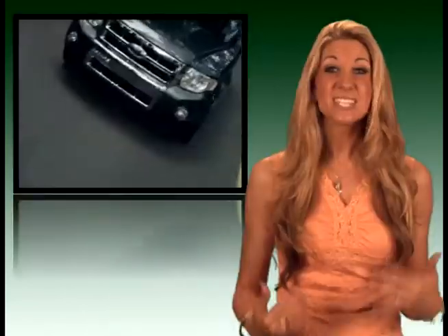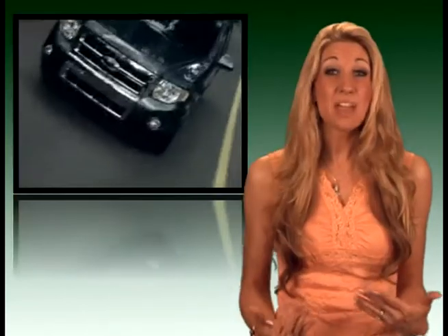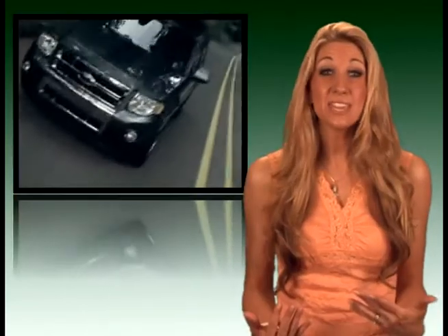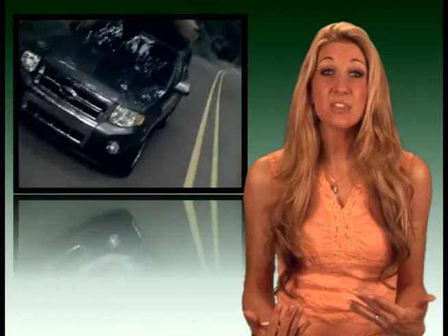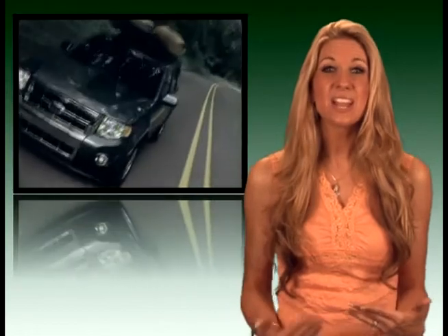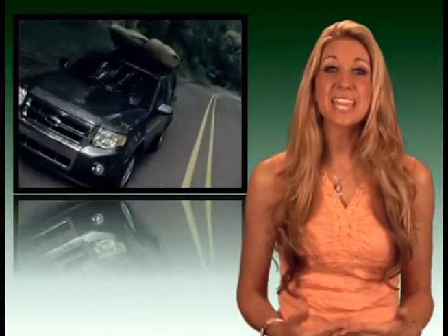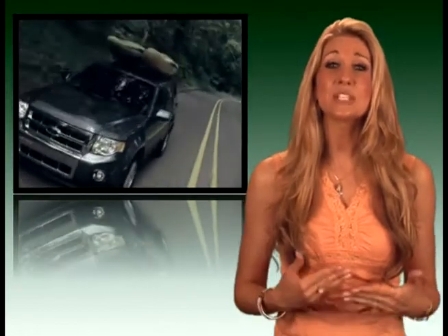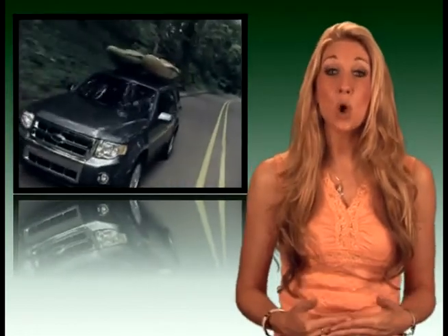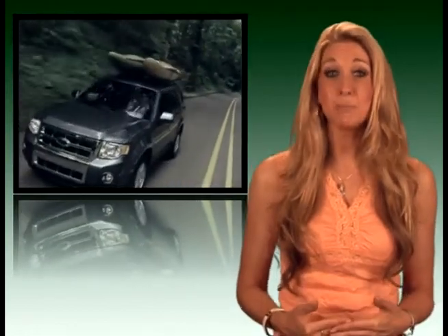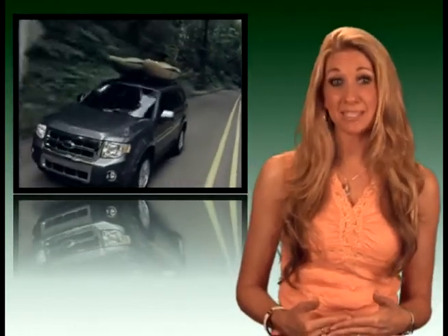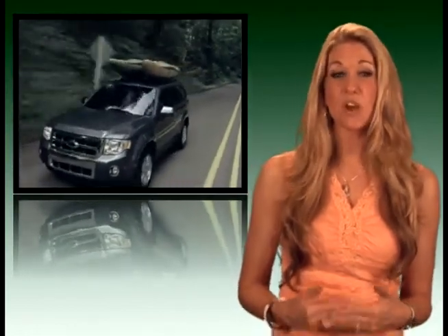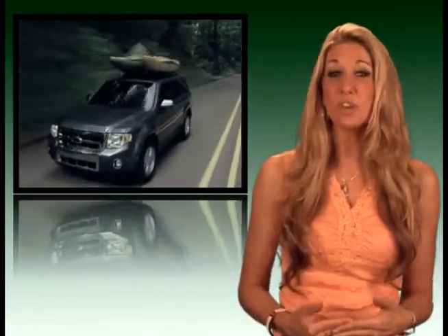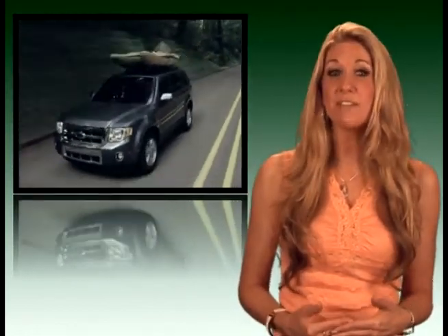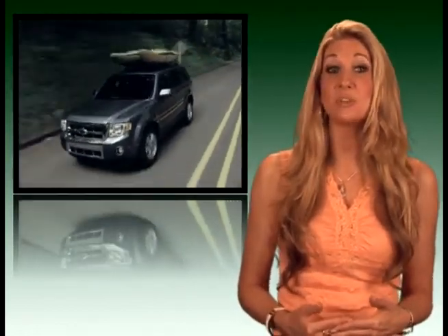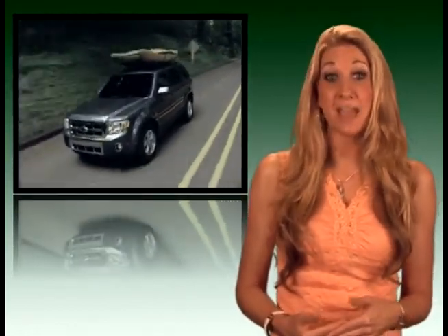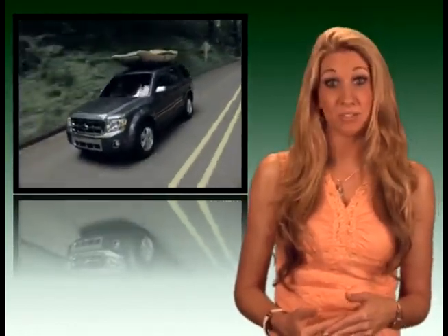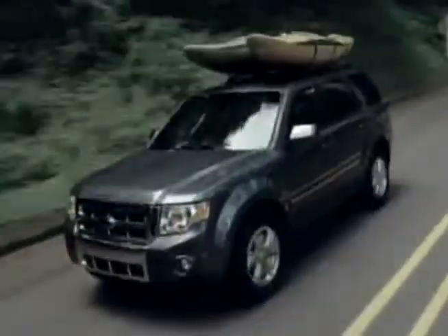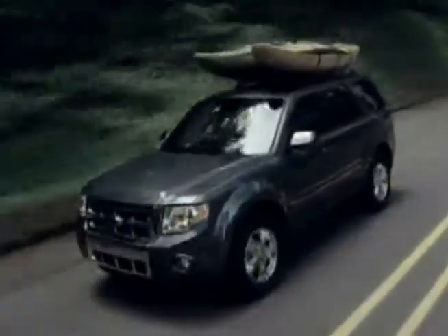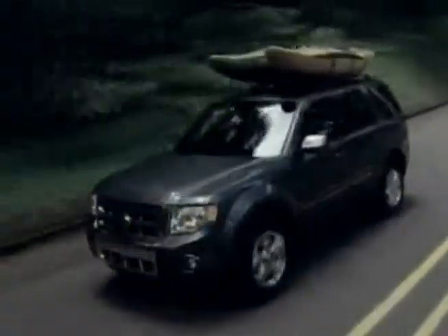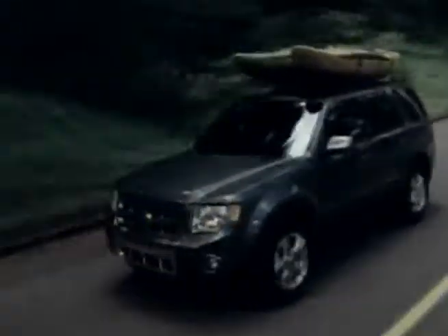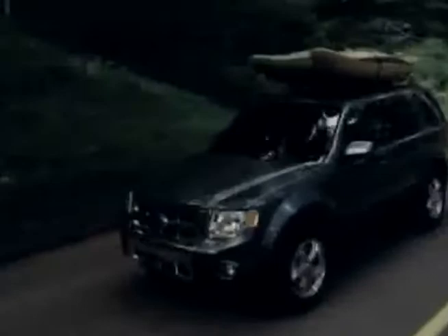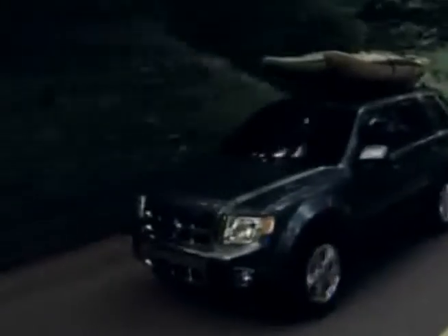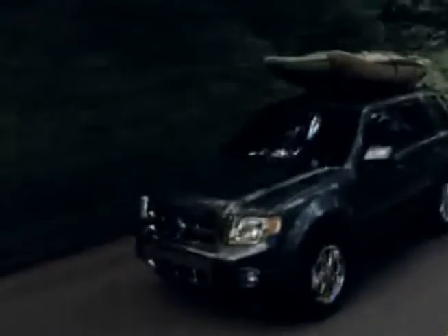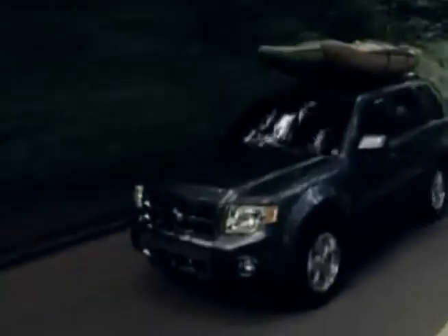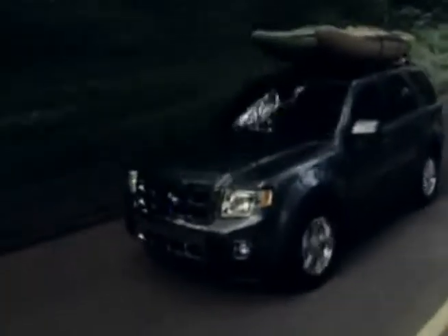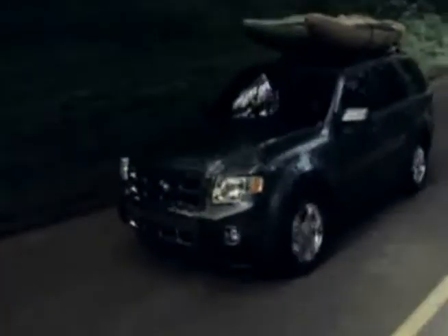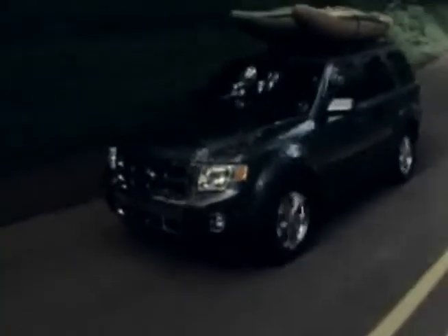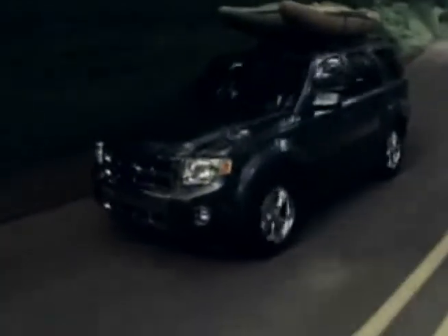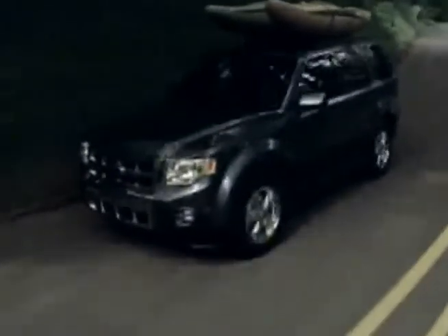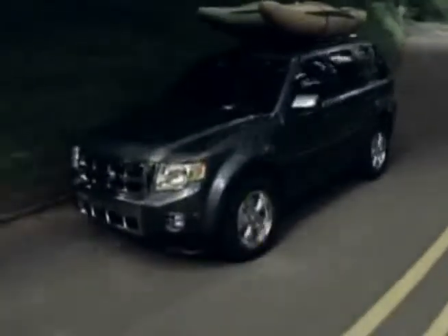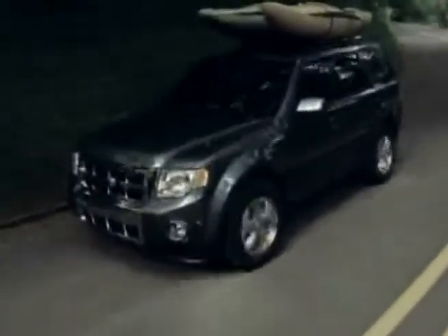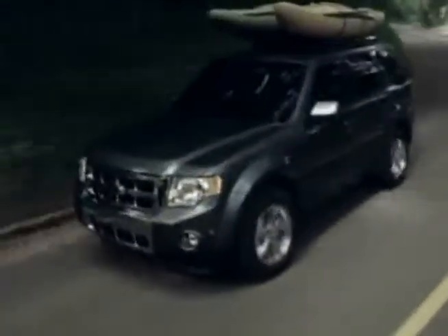This isn't everything either. Escape has a towing capacity of 3,500 pounds. So you really don't have to give up versatility, comfort, and convenience for fuel efficiency.